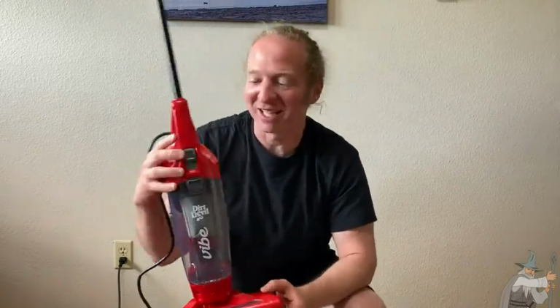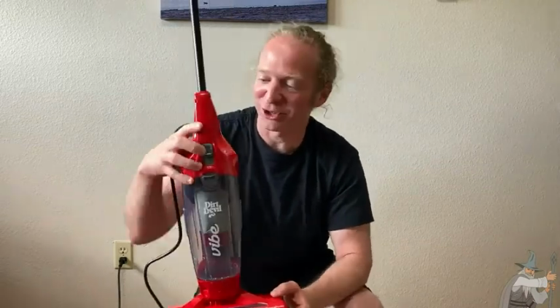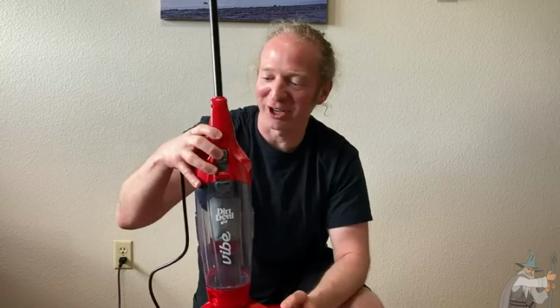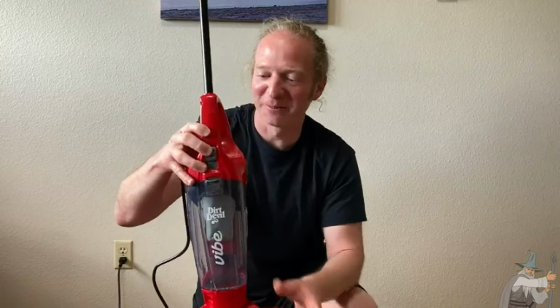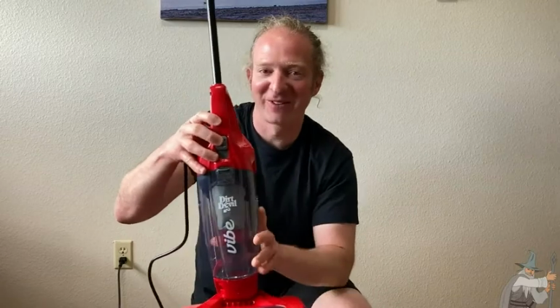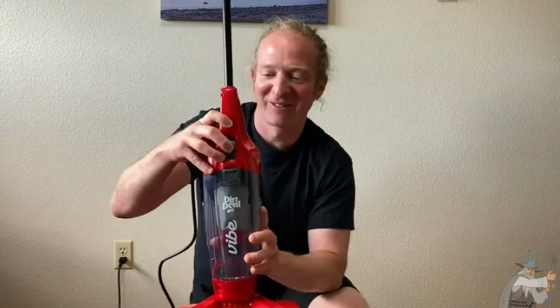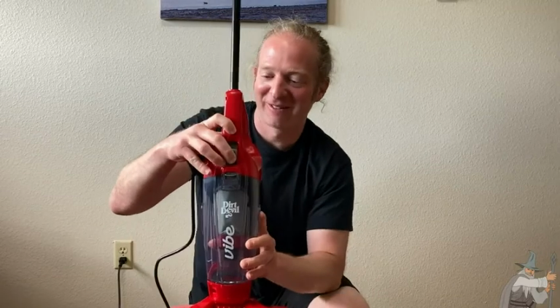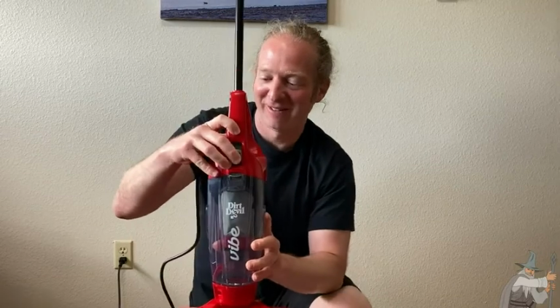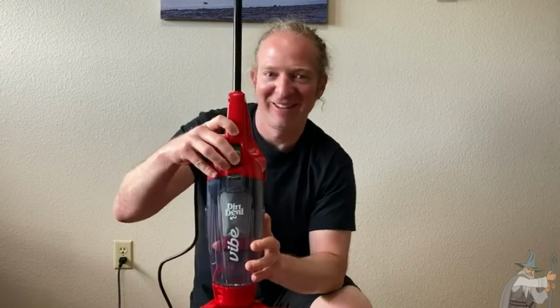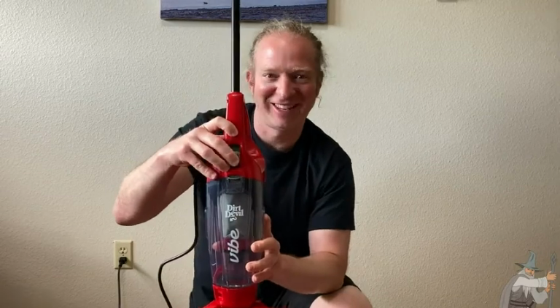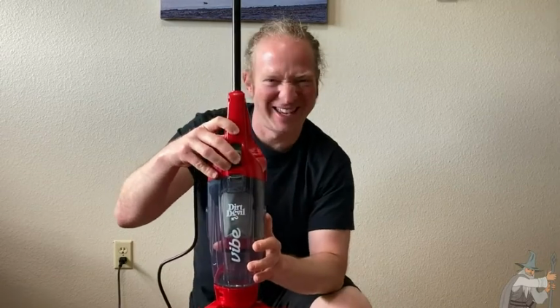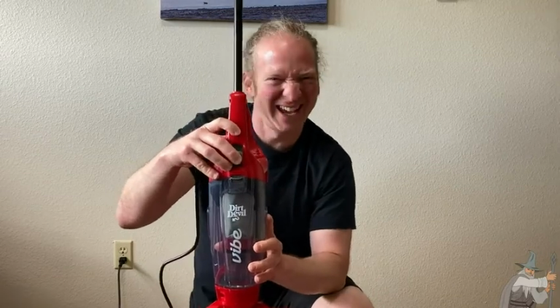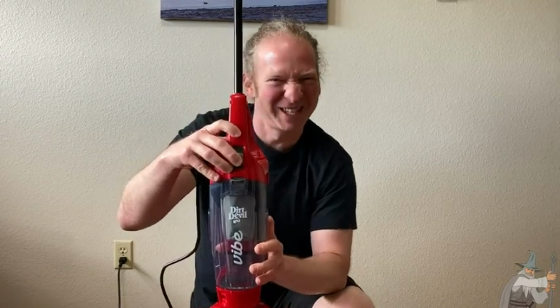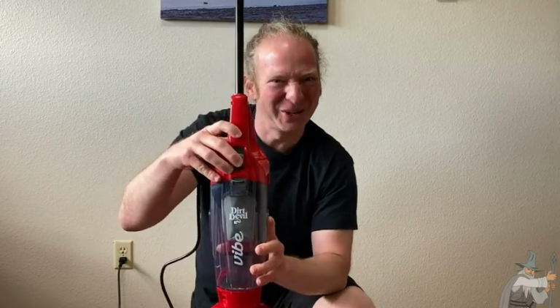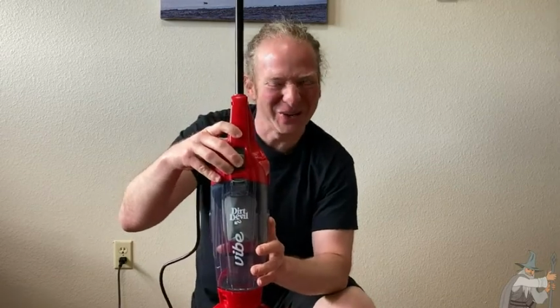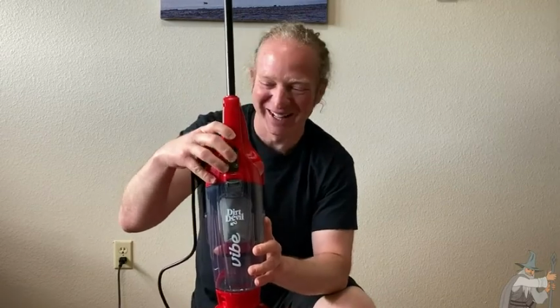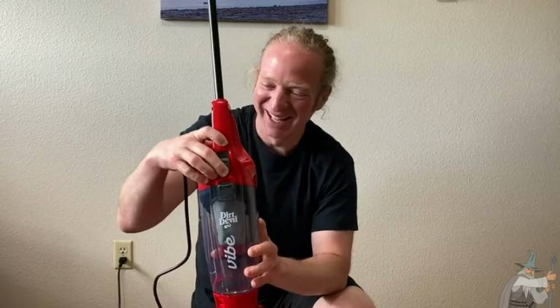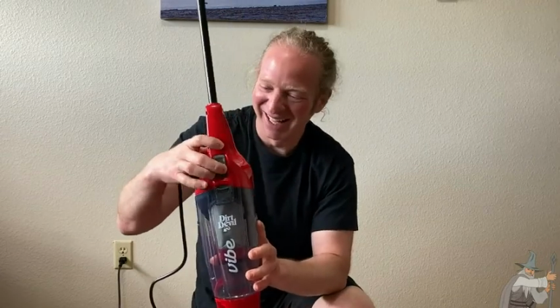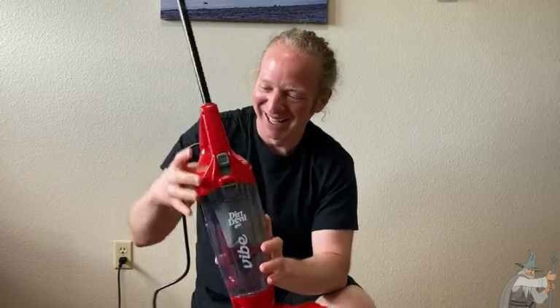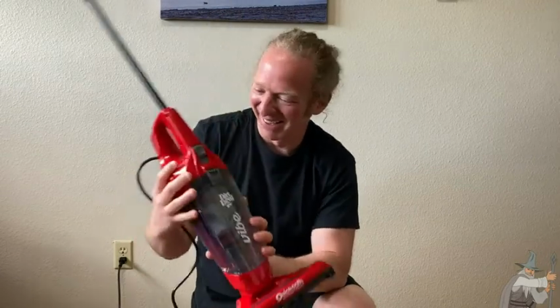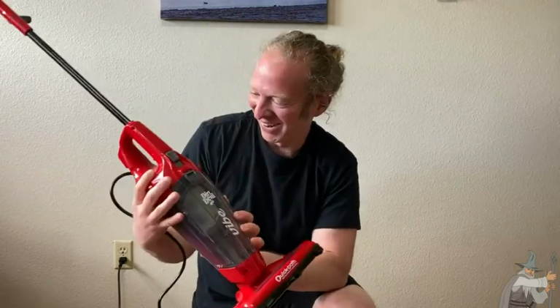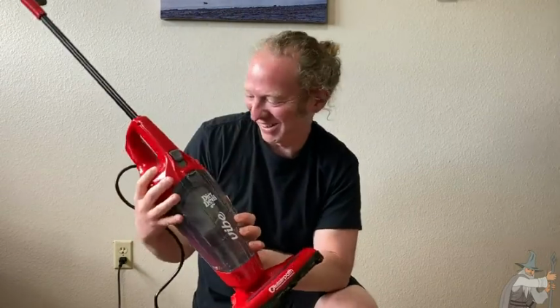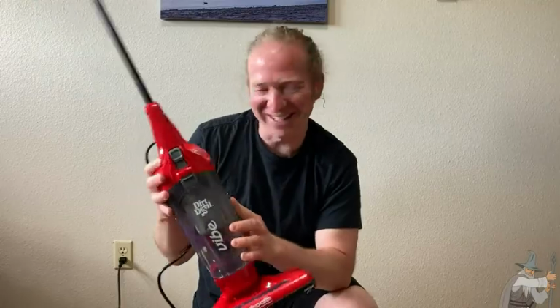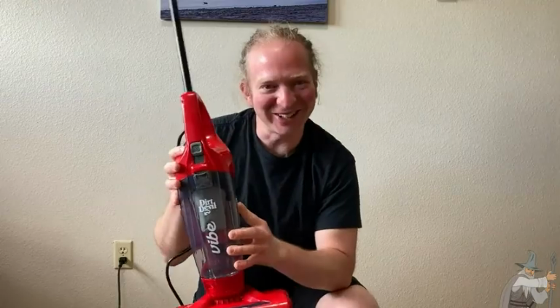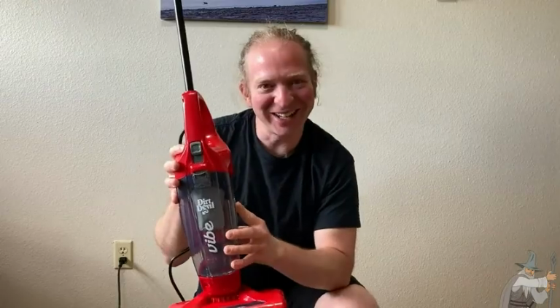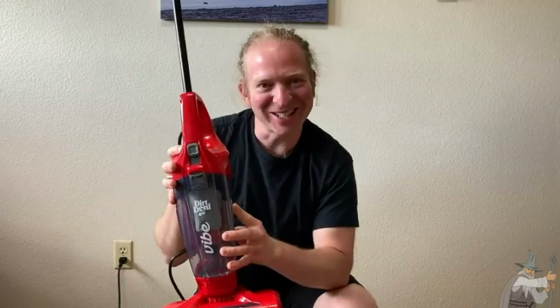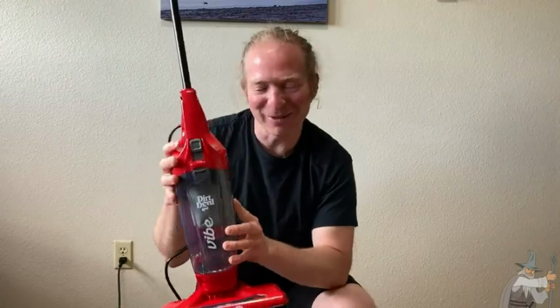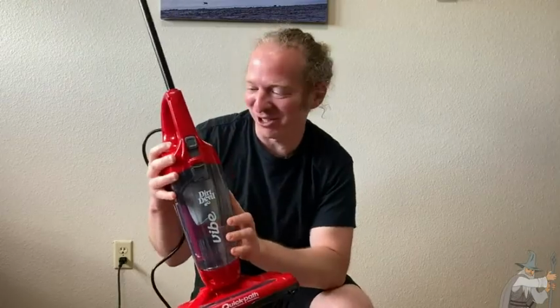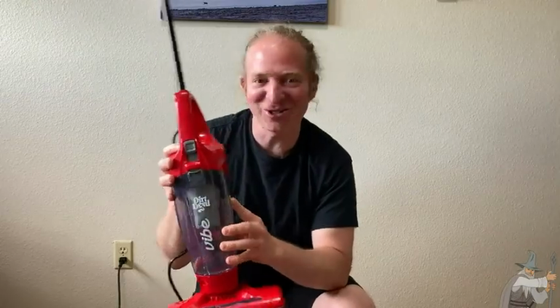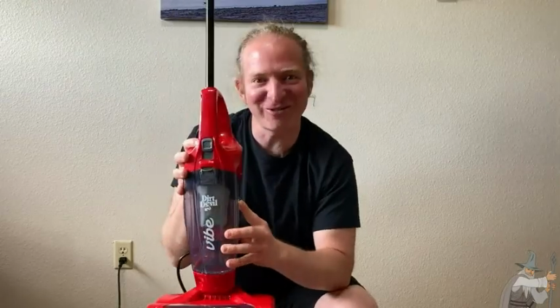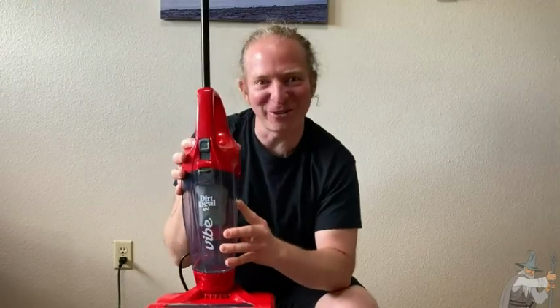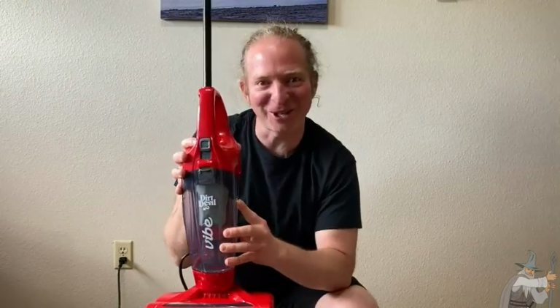Let's turn it on. Yeah, that's pretty cool. All right, let's take a look at some of the features of this little vacuum.